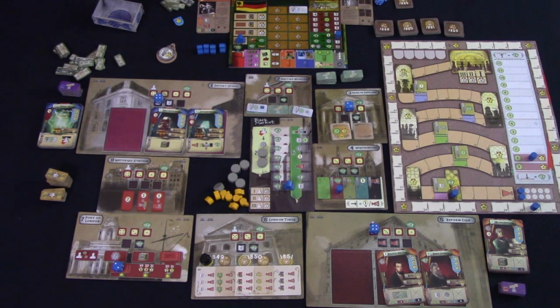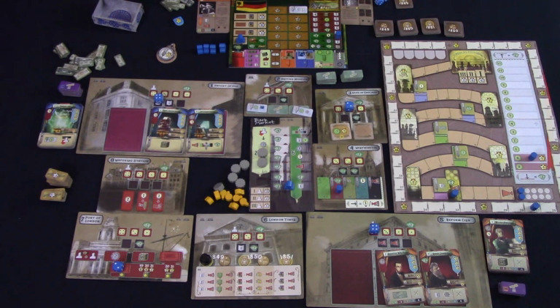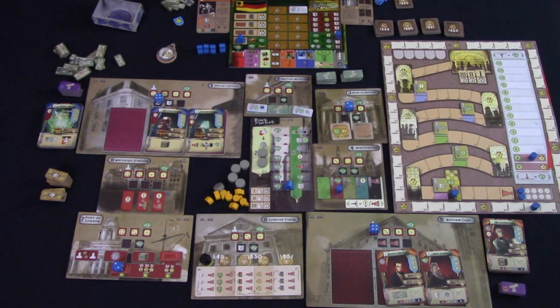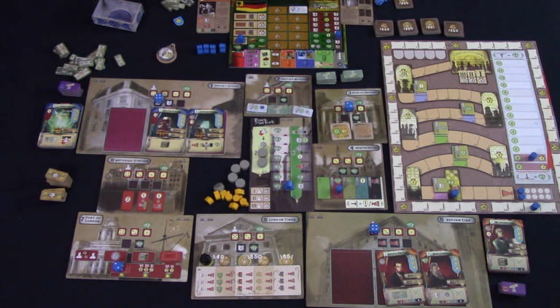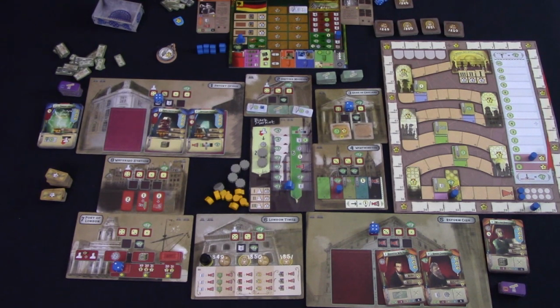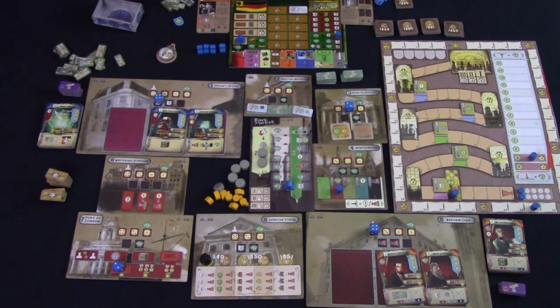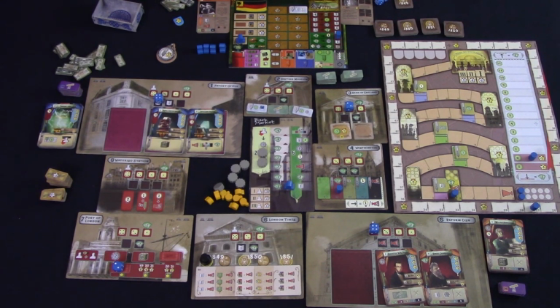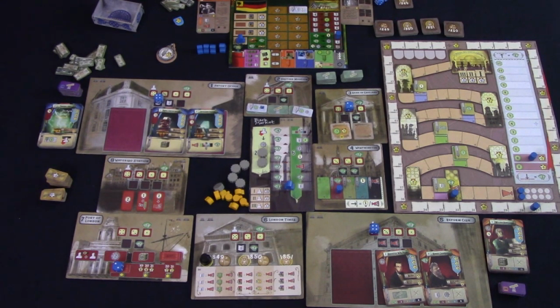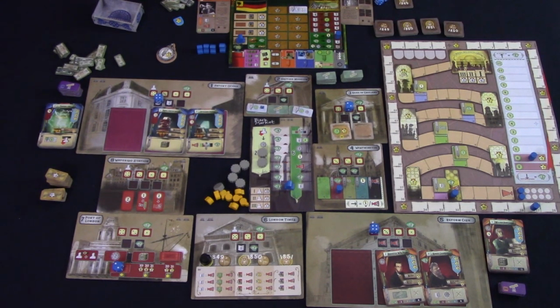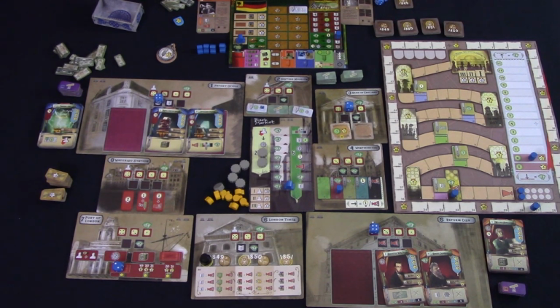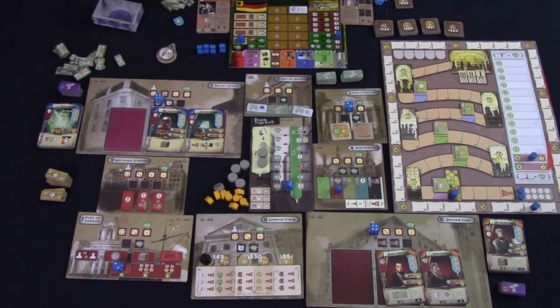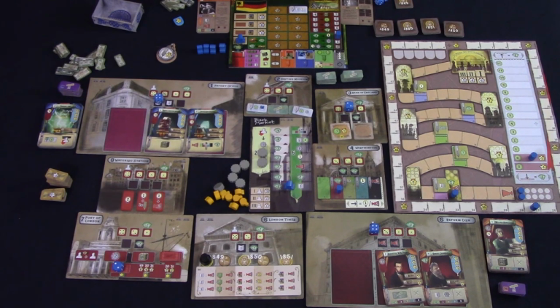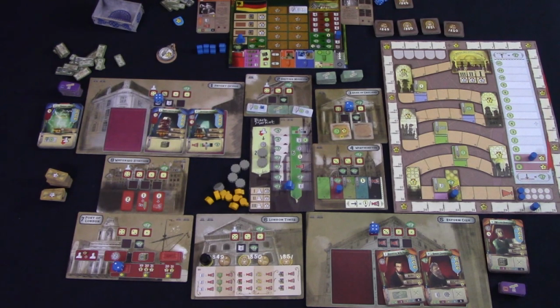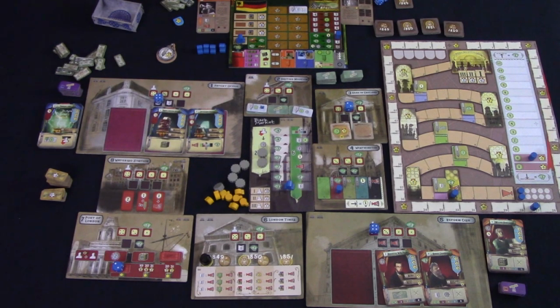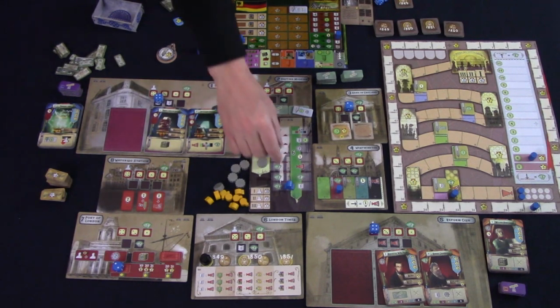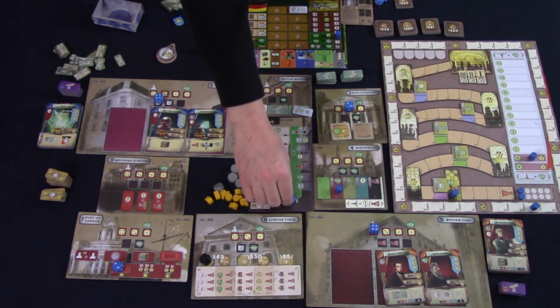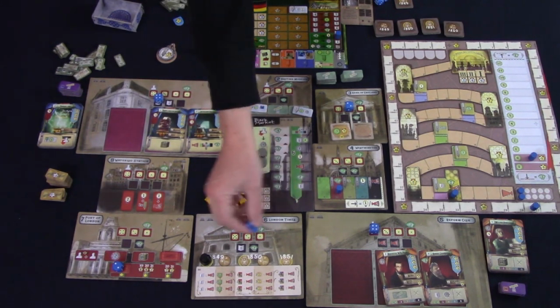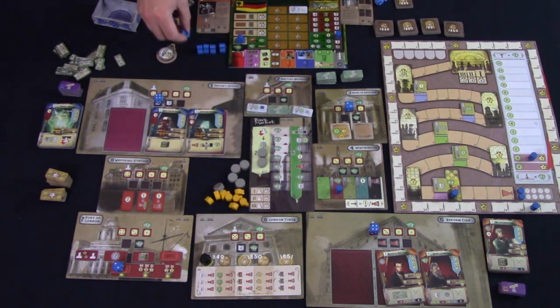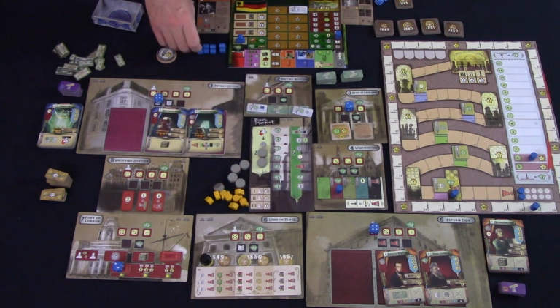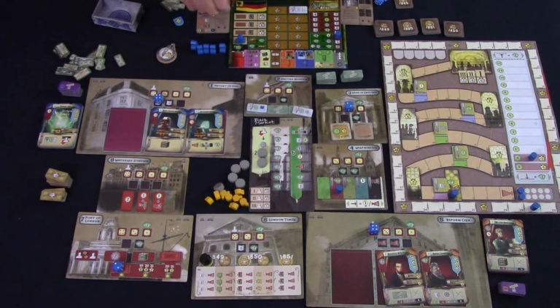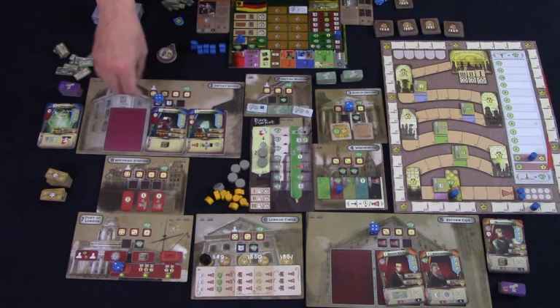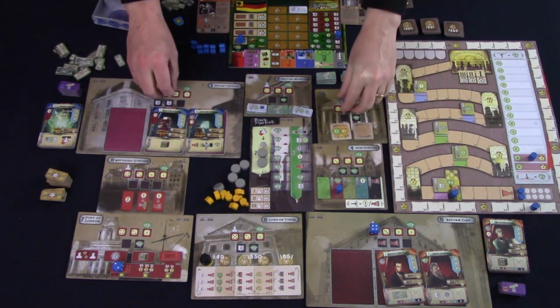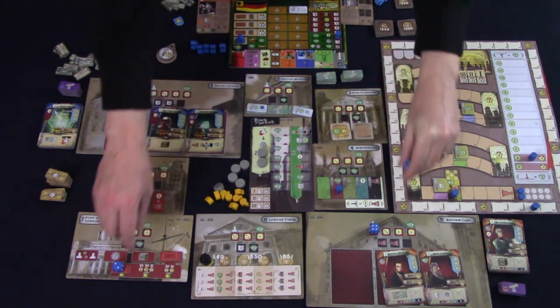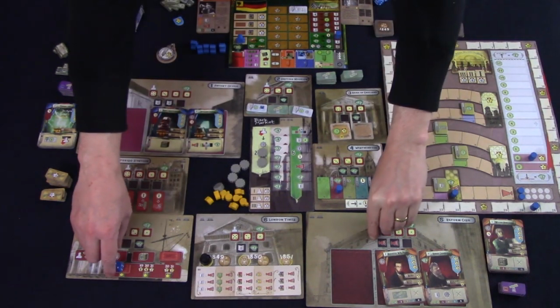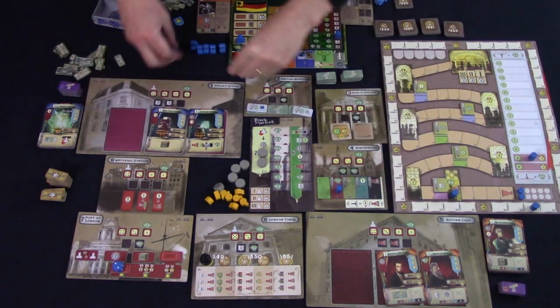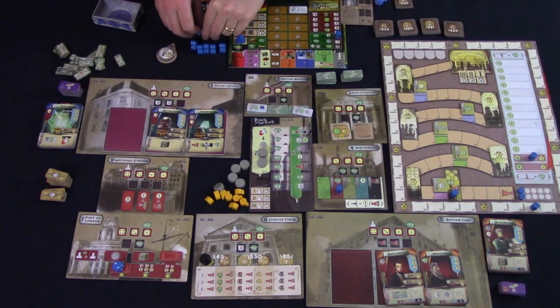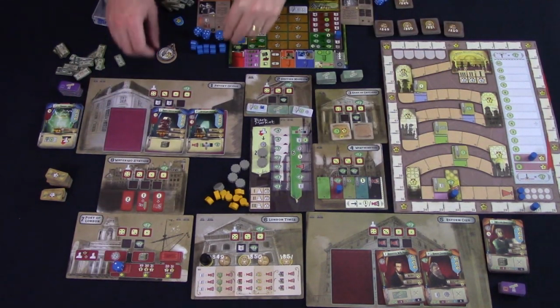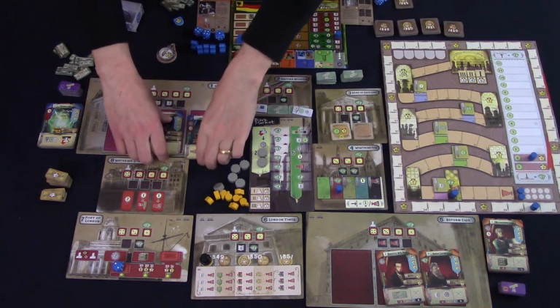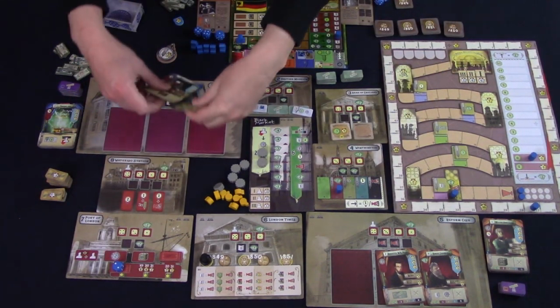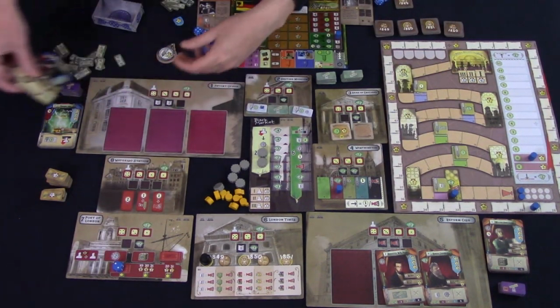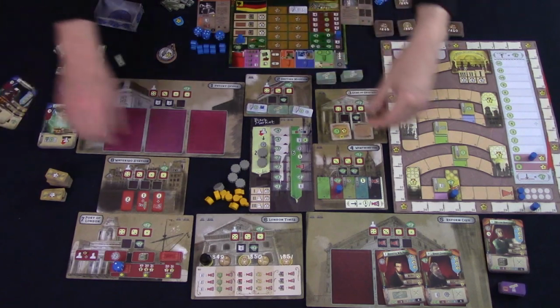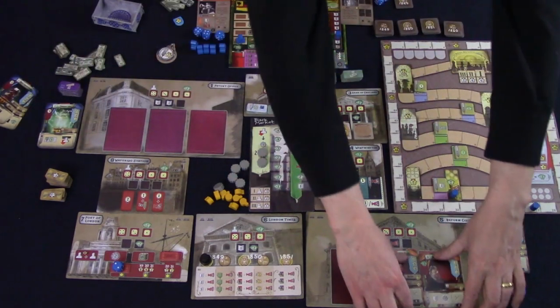Finally, phase seven is the preparation for the next round. Refill gears in the black market and move all assistants down one level in the black market. Take back all of your dice. Remove all remaining cards, research tiles, and shares, and refill with new ones, and move the round tracker one space.